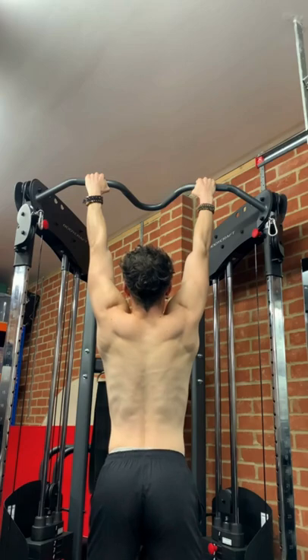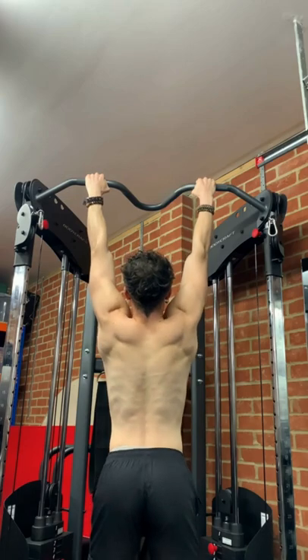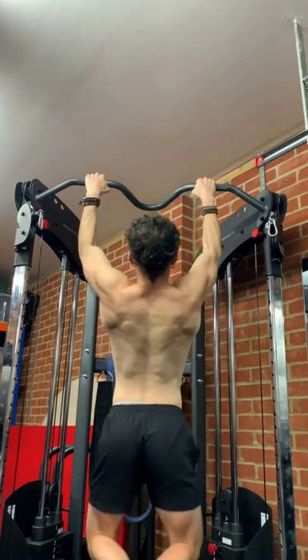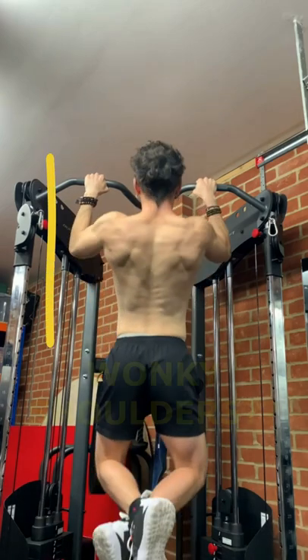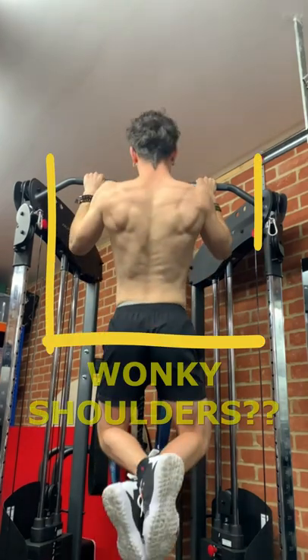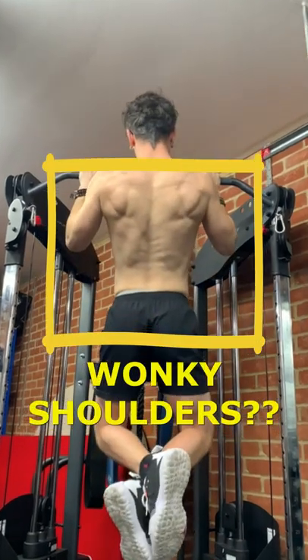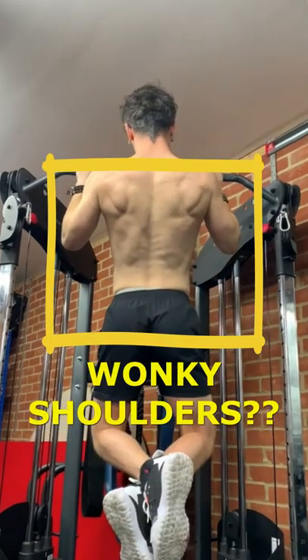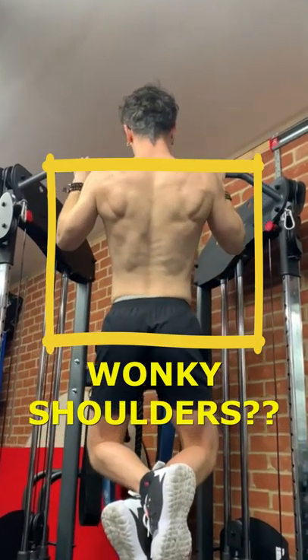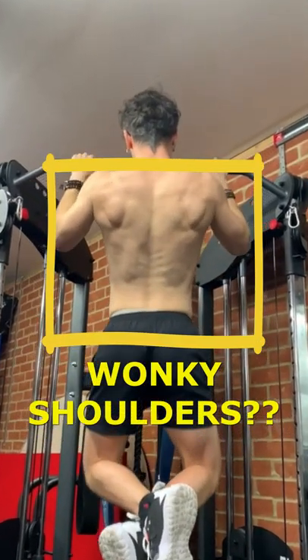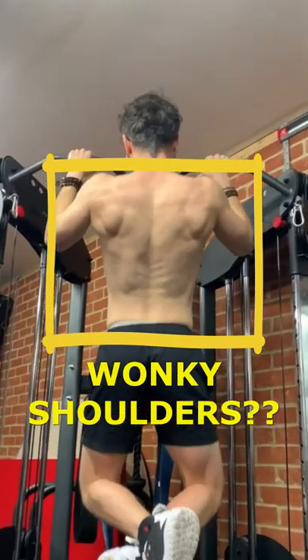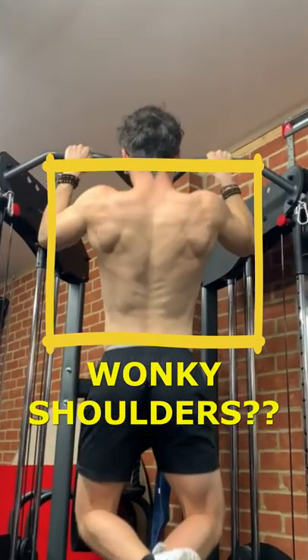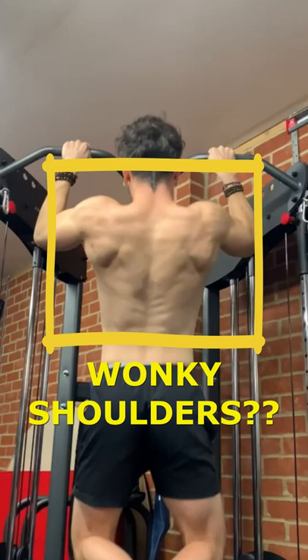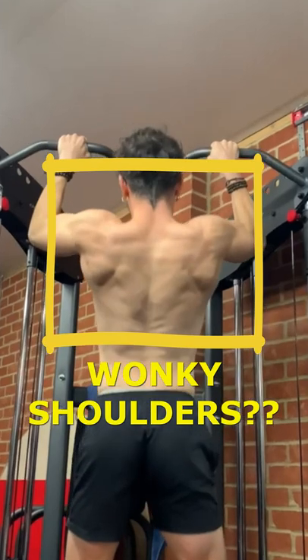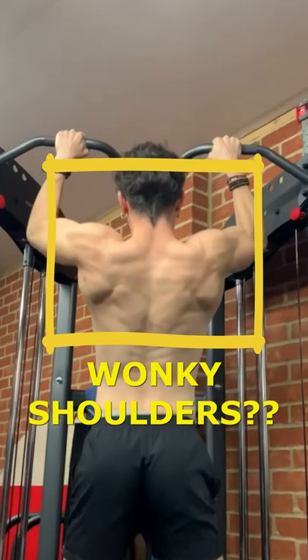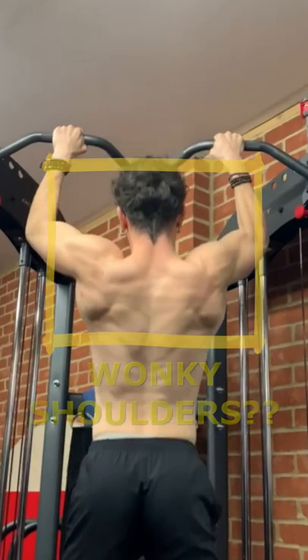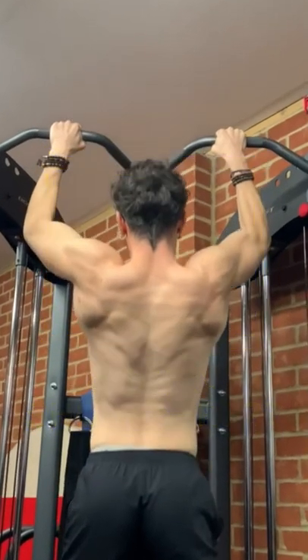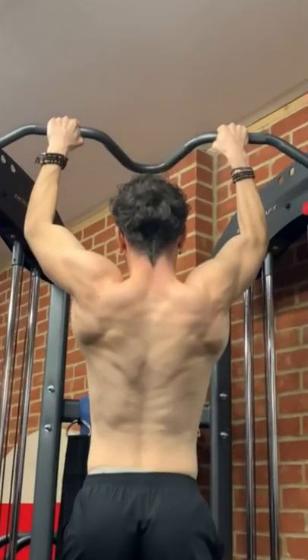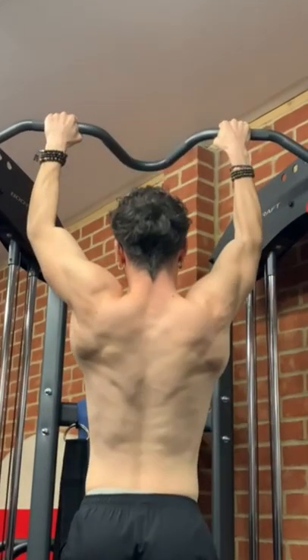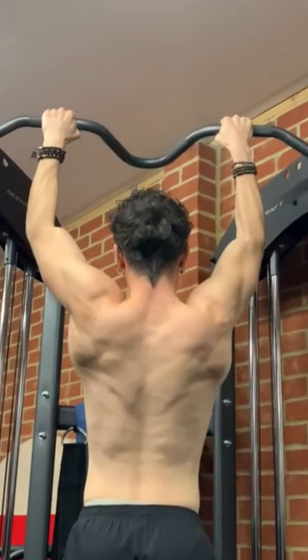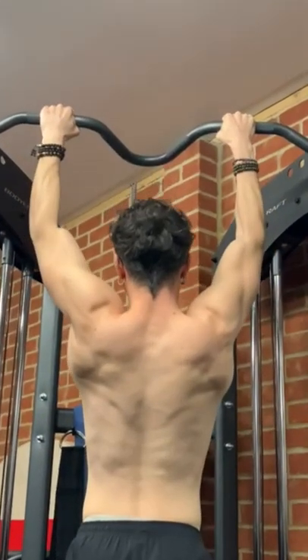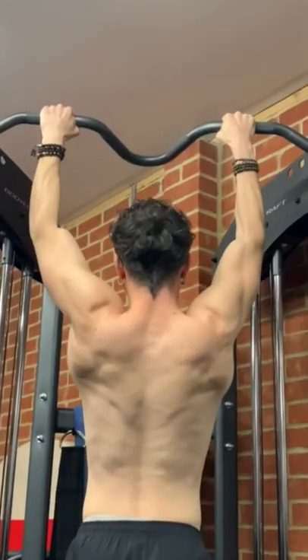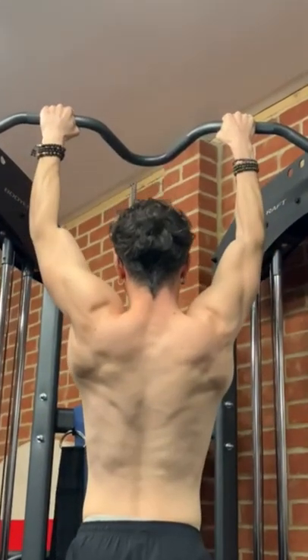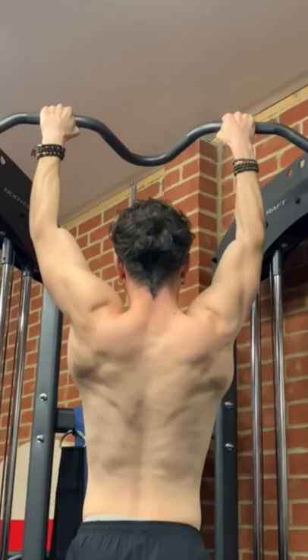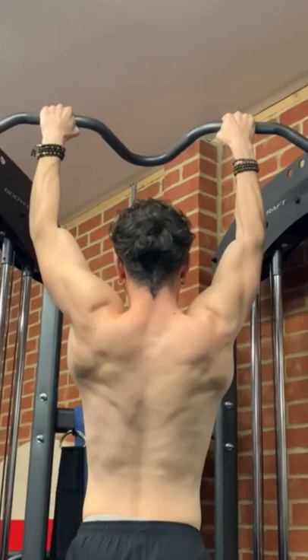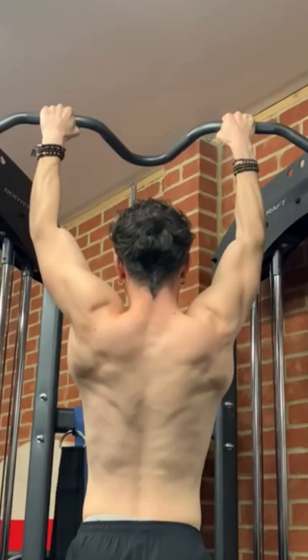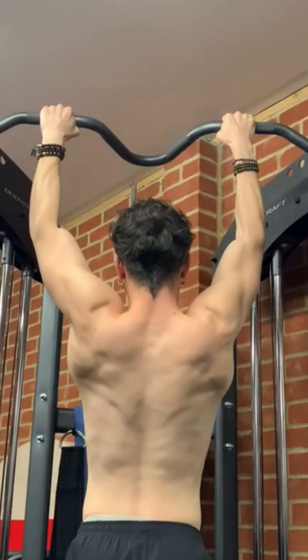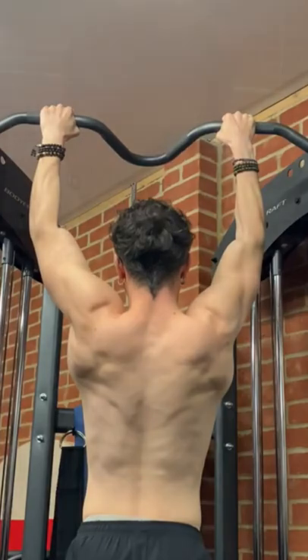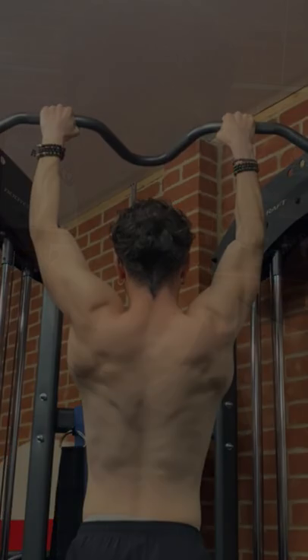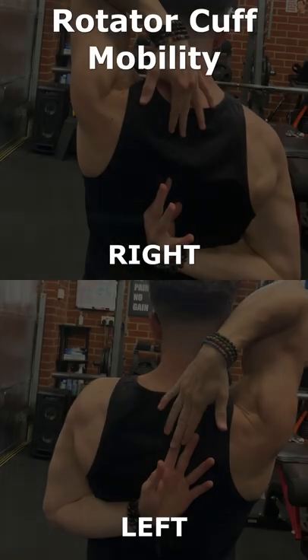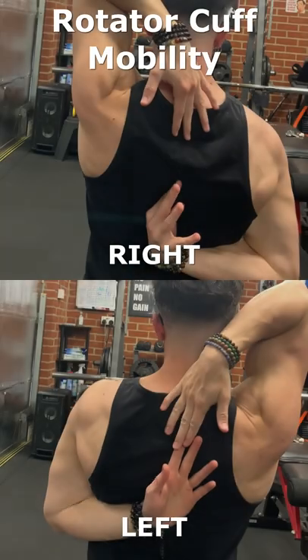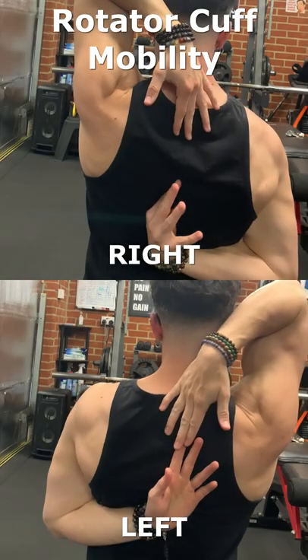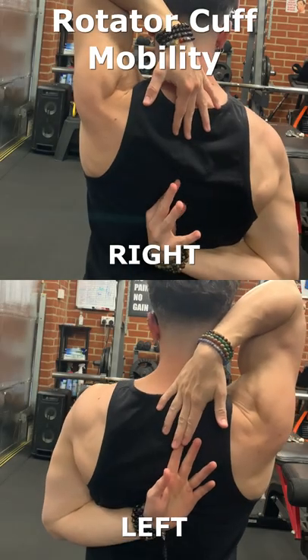Do your shoulders look something like this? If they do, it's perfectly normal and it's really nothing to worry about. Everybody will have one shoulder blade that sits slightly higher and one side that is slightly tighter. Your dominant side will usually sit lower due to its usage during common, everyday movements and functions.